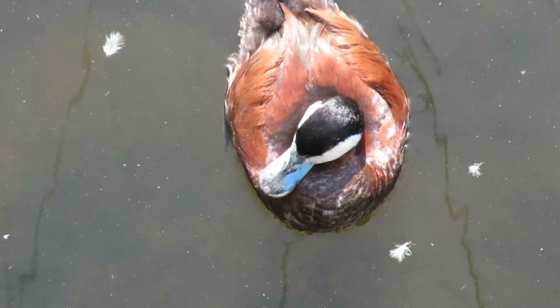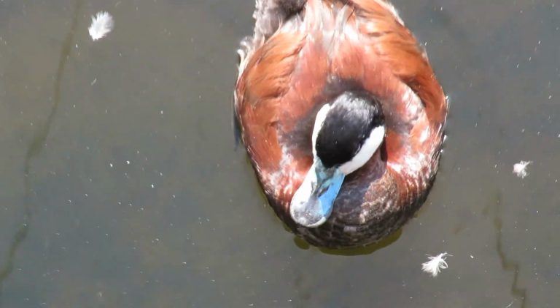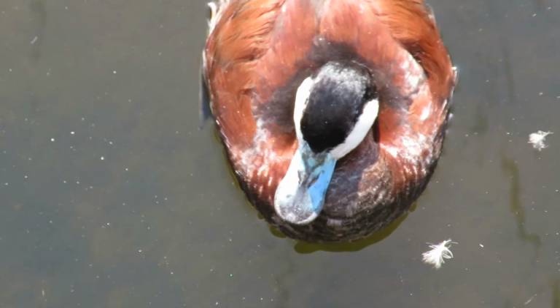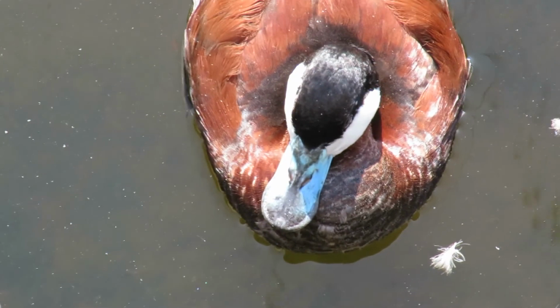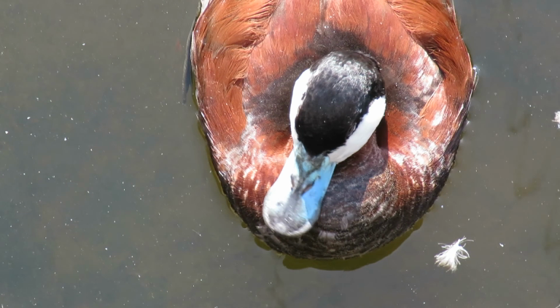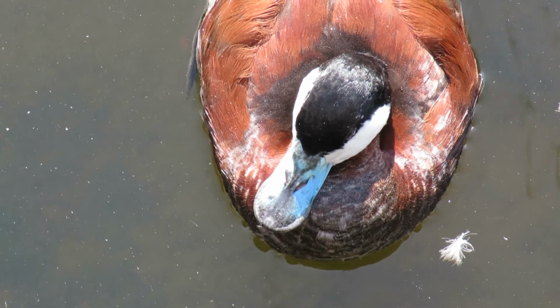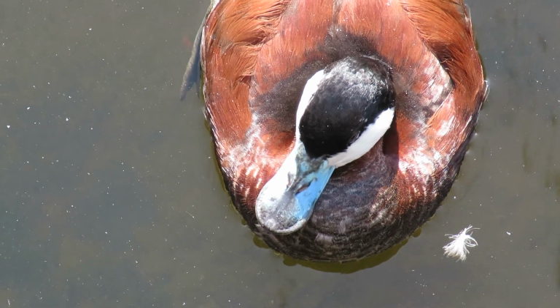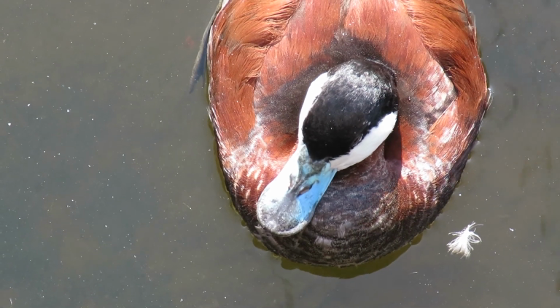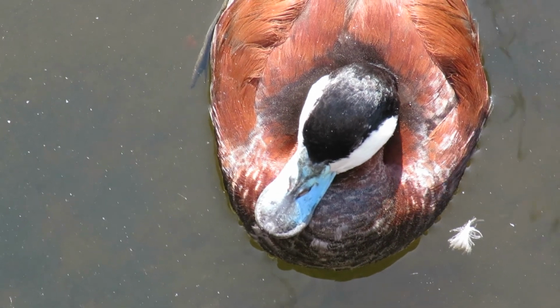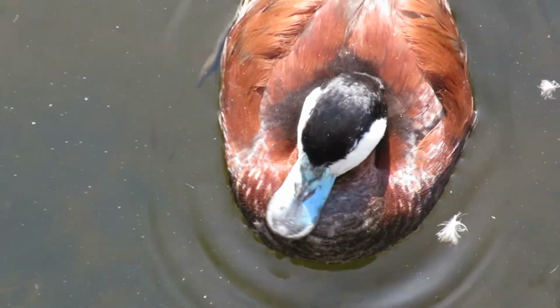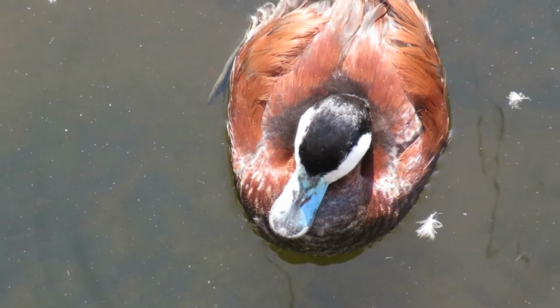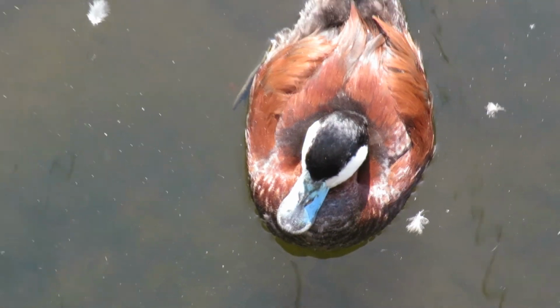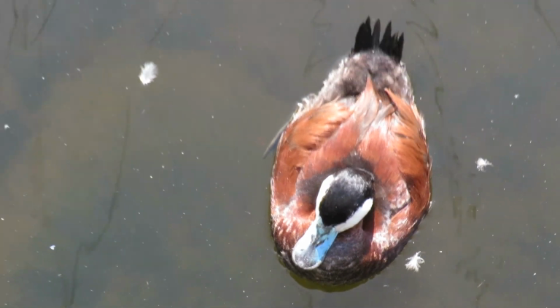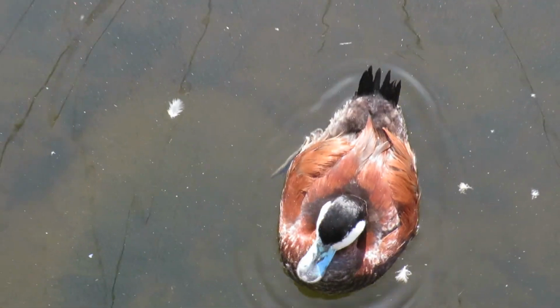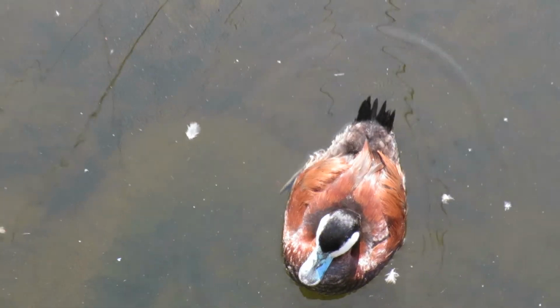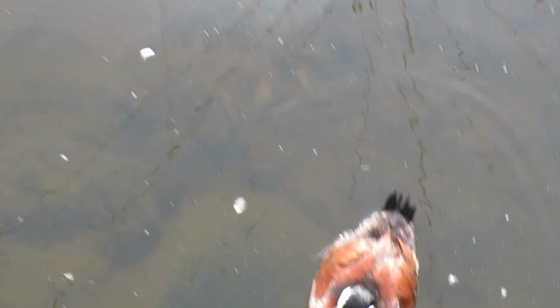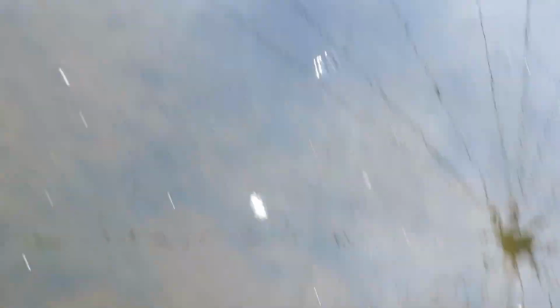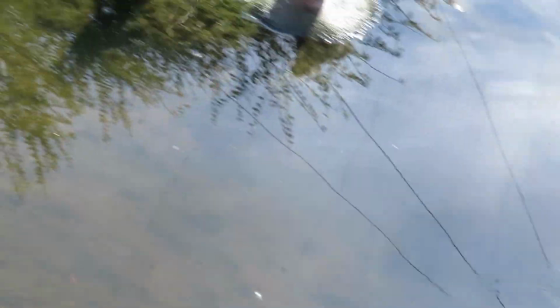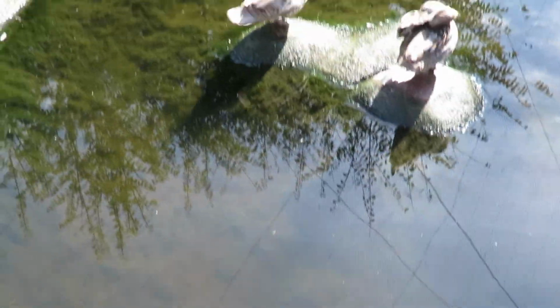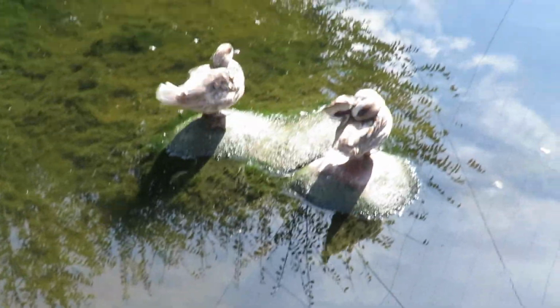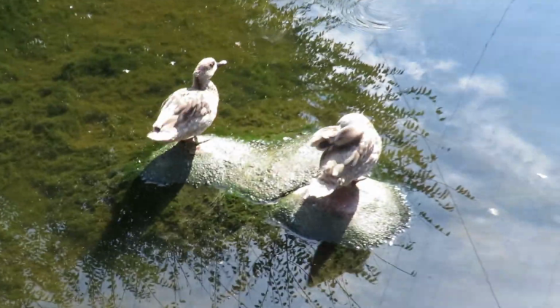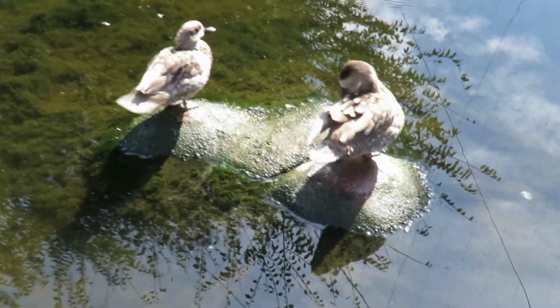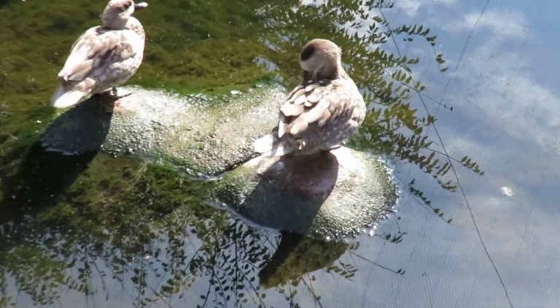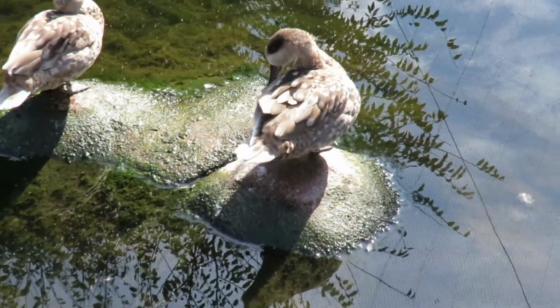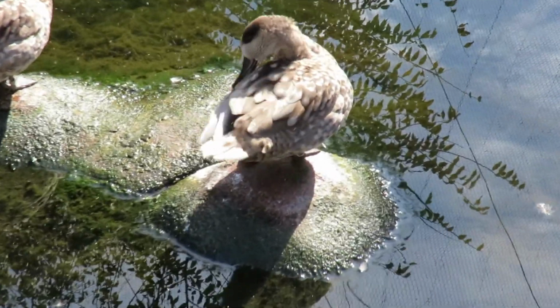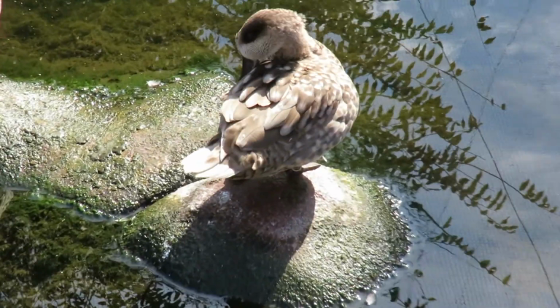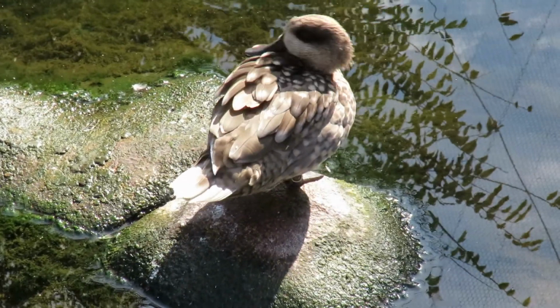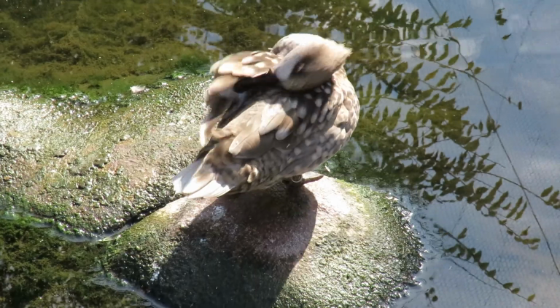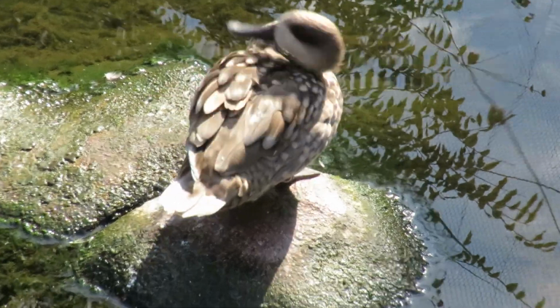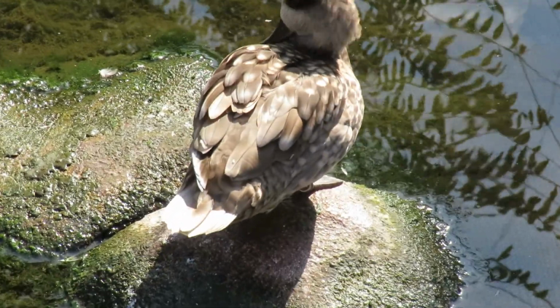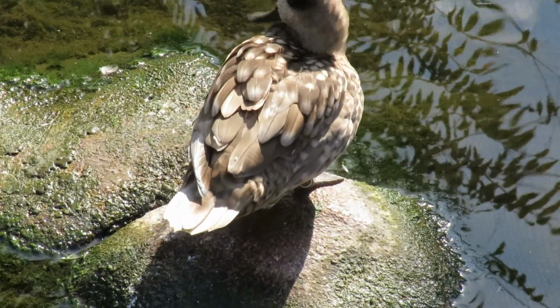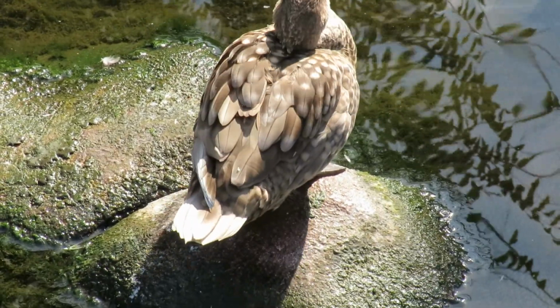Now the Ruddy Duck — this is a male because he's got that light blue on the beak, and we have the females over here. They're pretty but obviously don't have the bright blue, and they're preening right now.